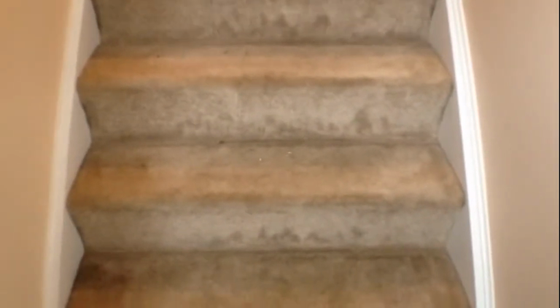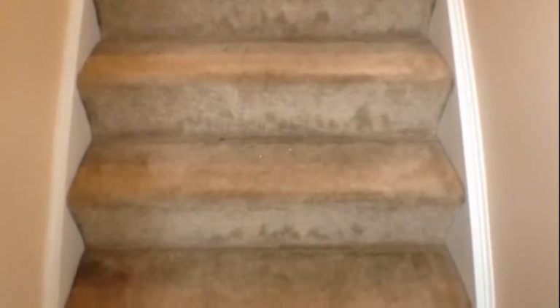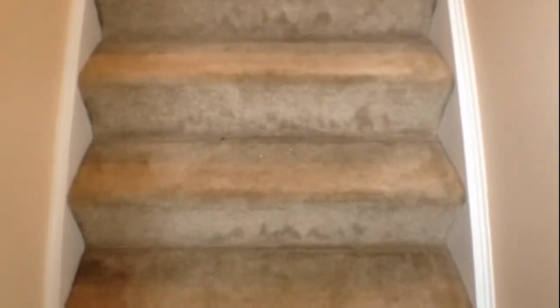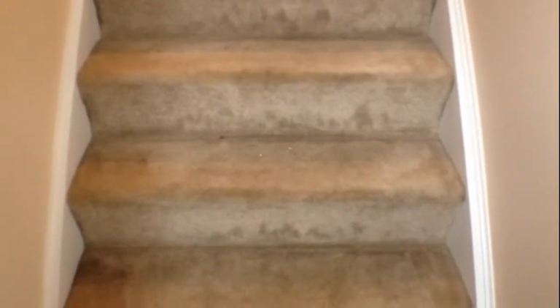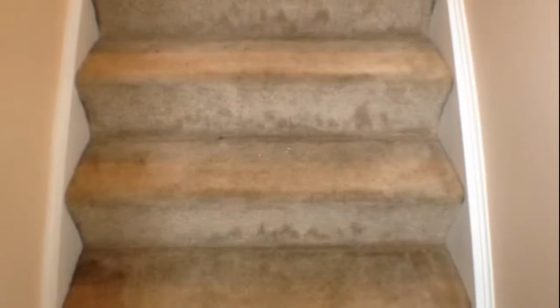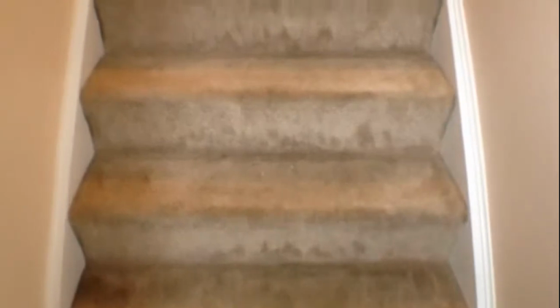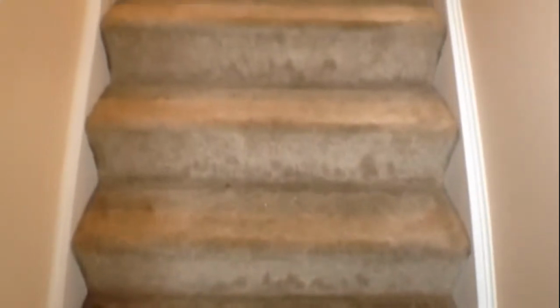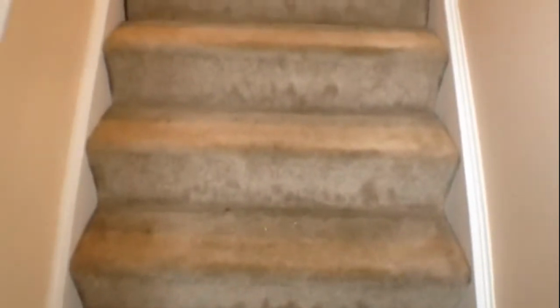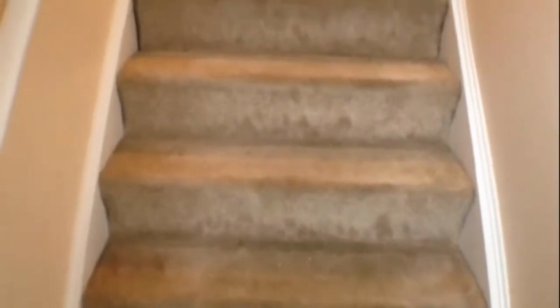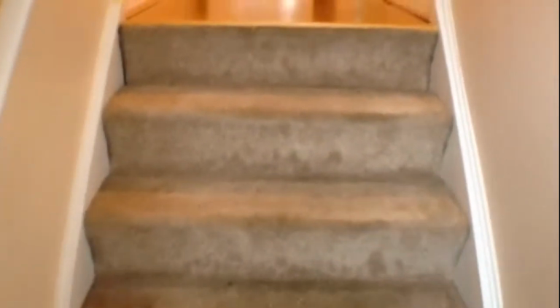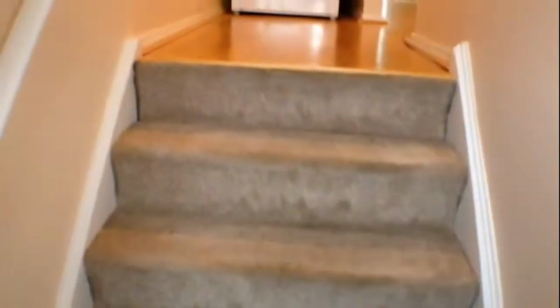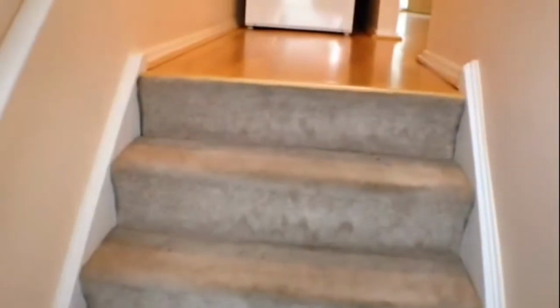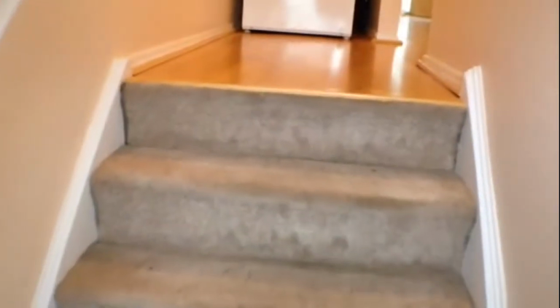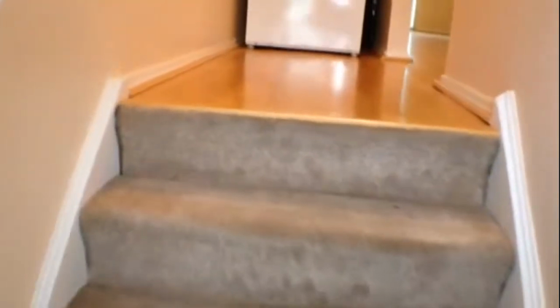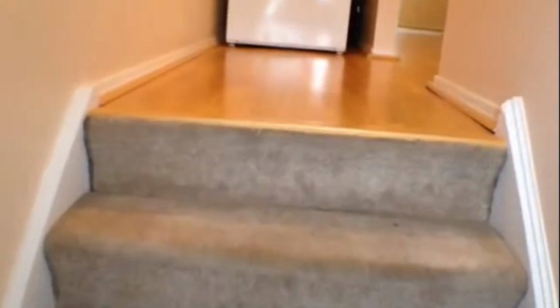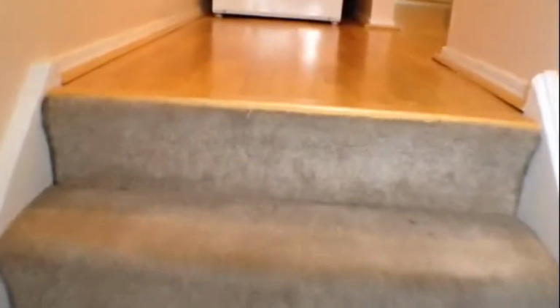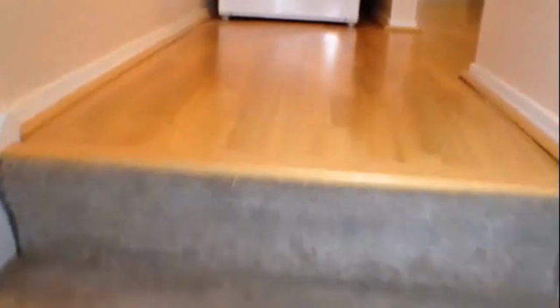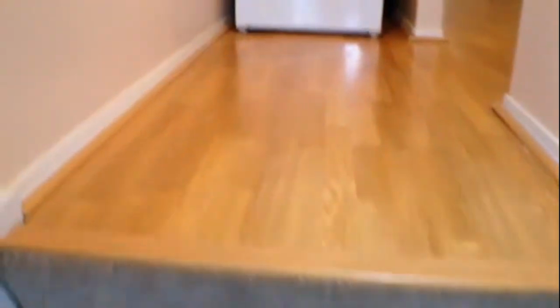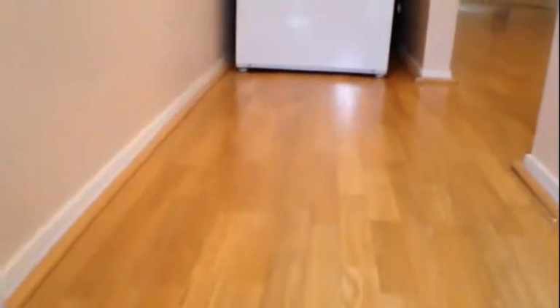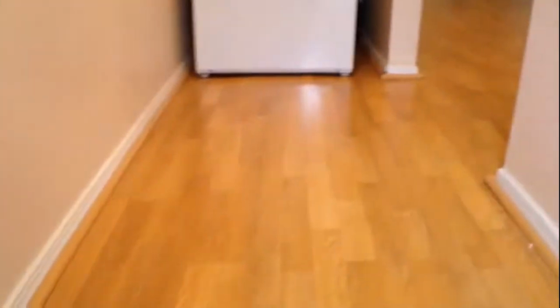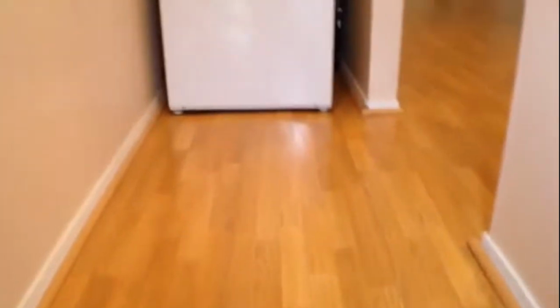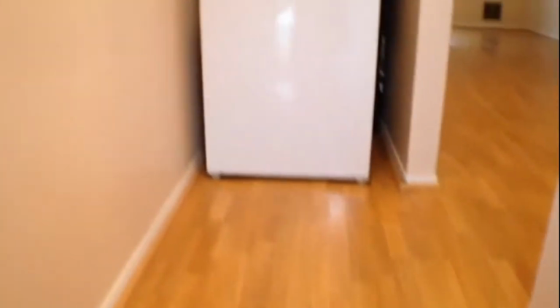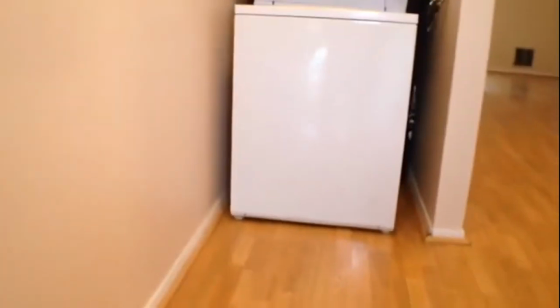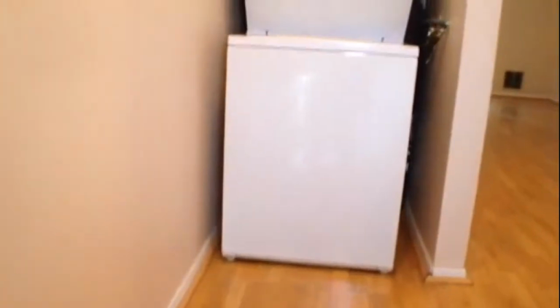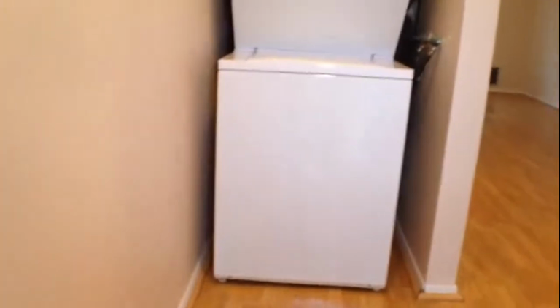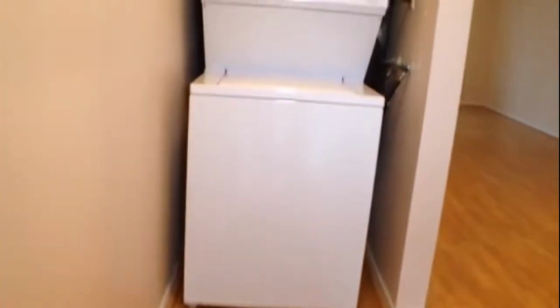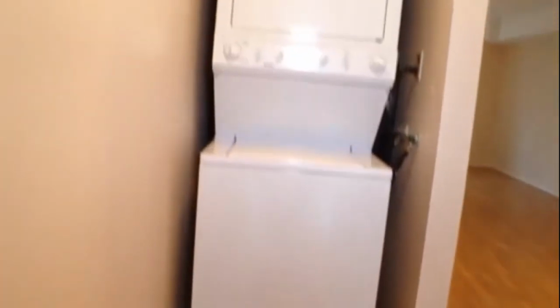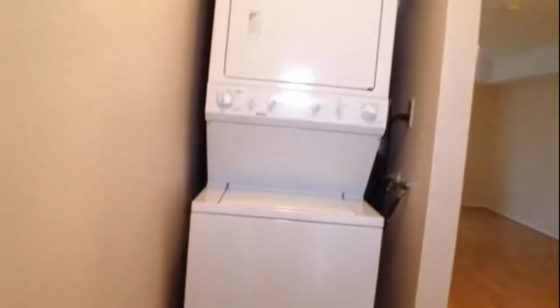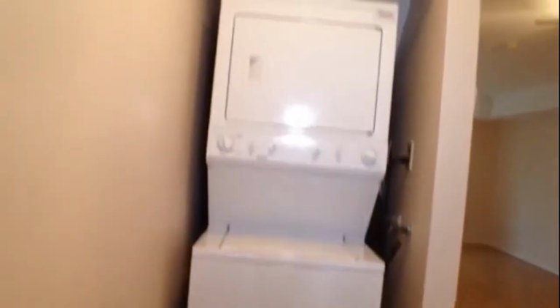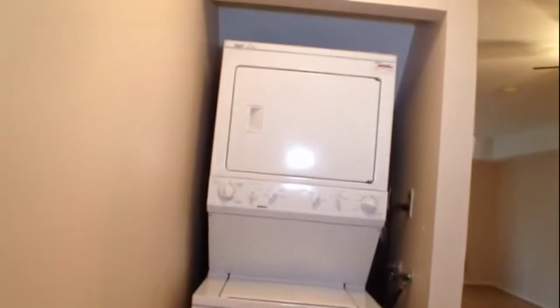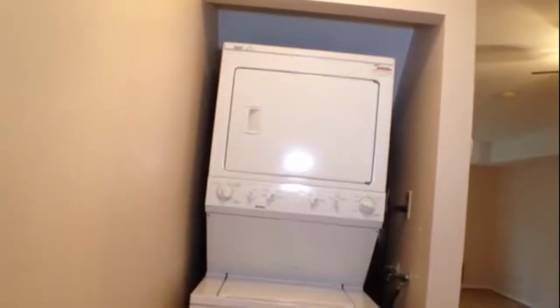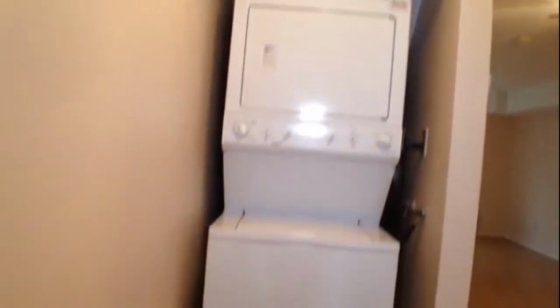We've entered through the front entrance, heading up the front steps, and at the top of the stairs we have our washer and dryer.